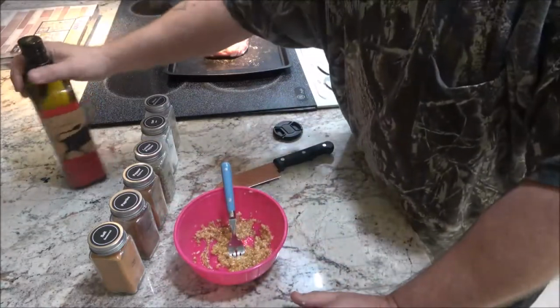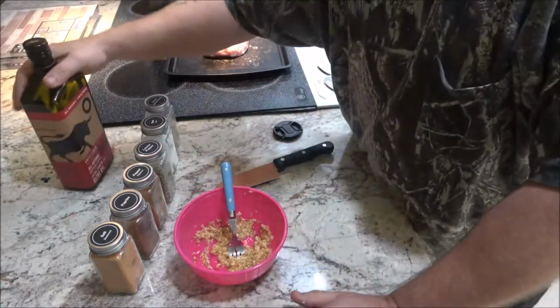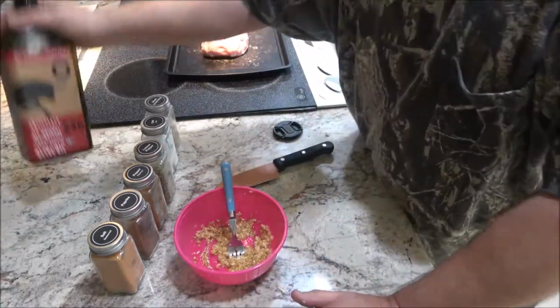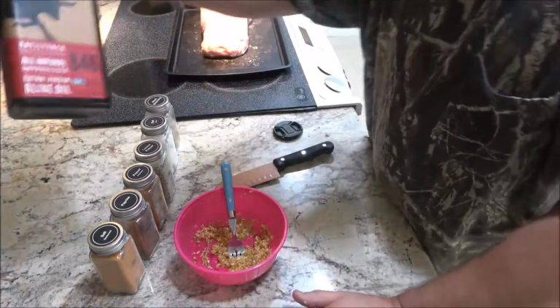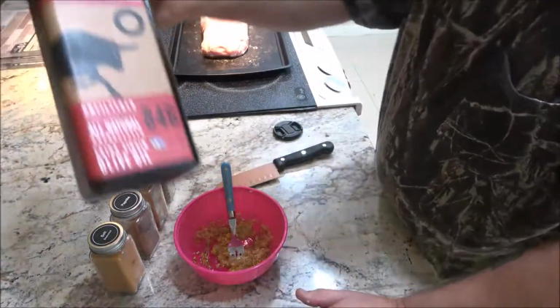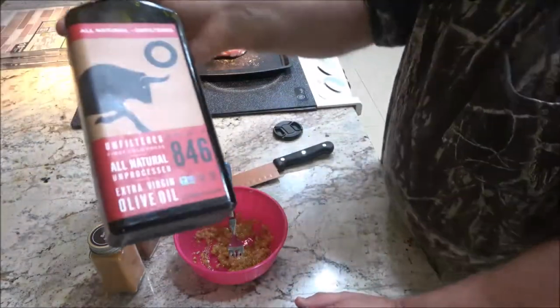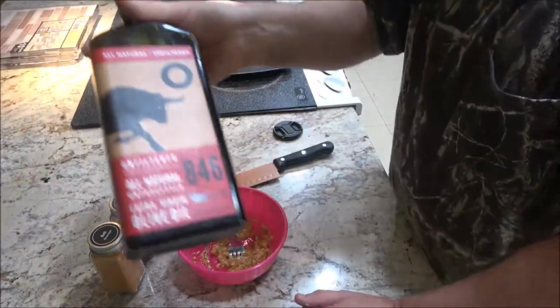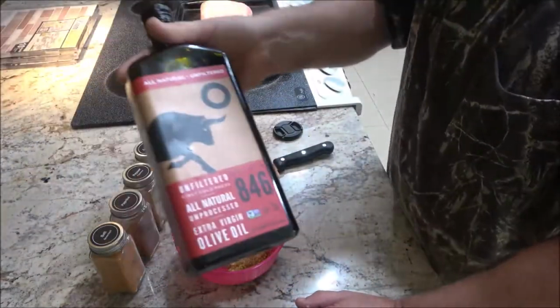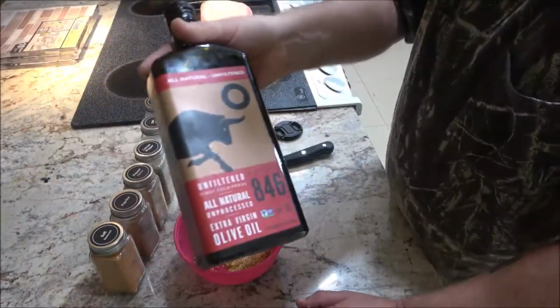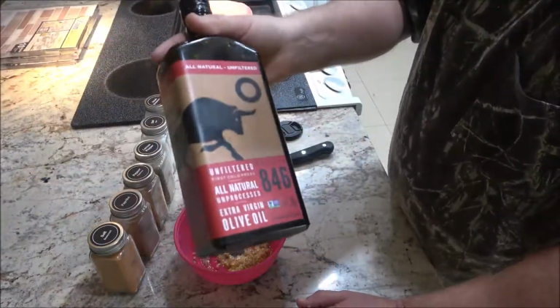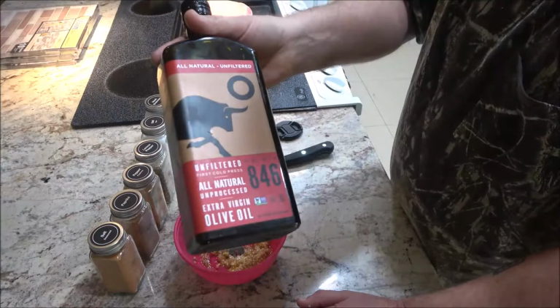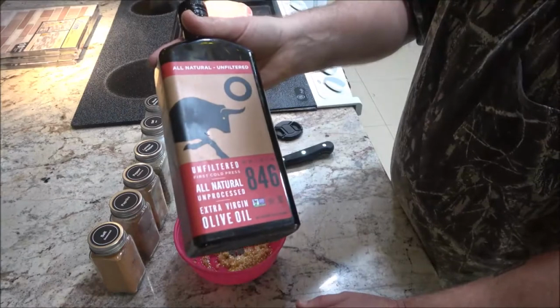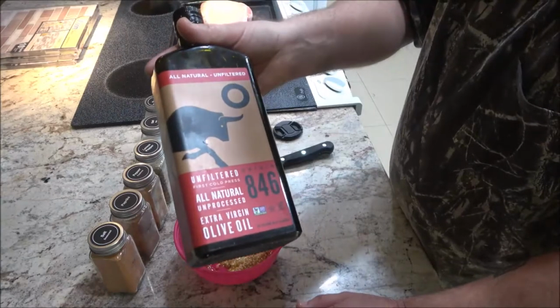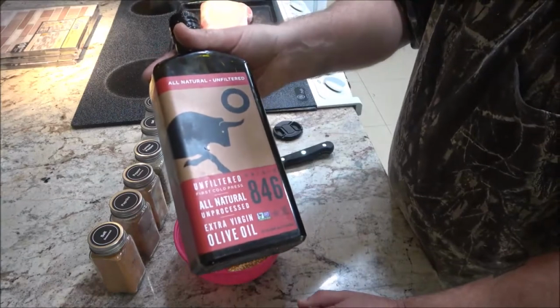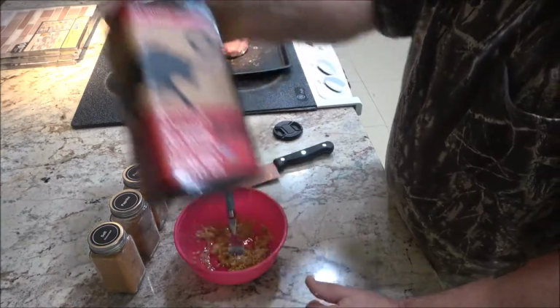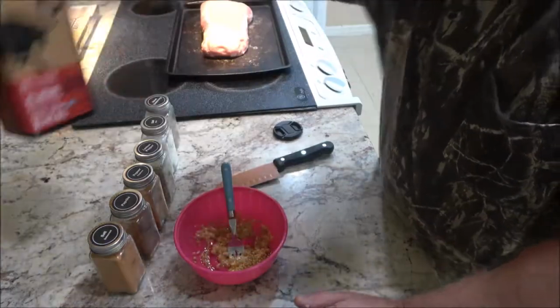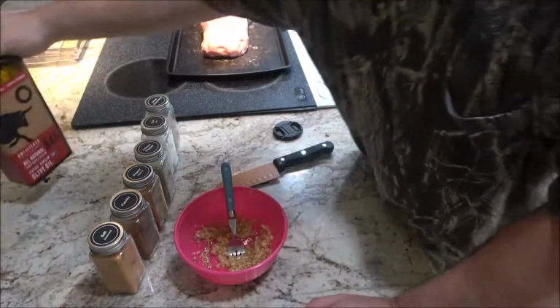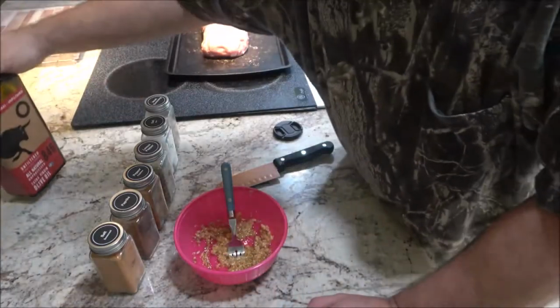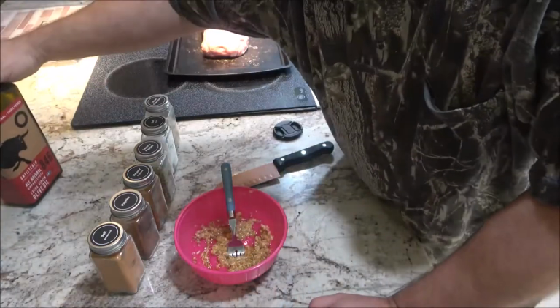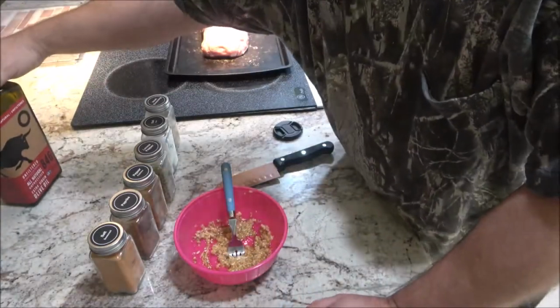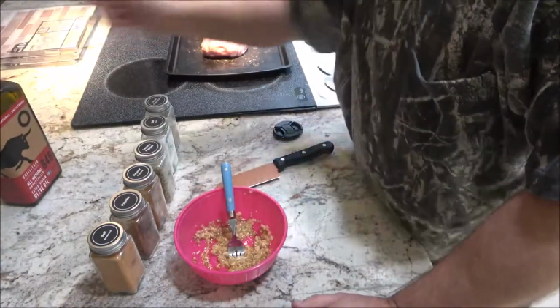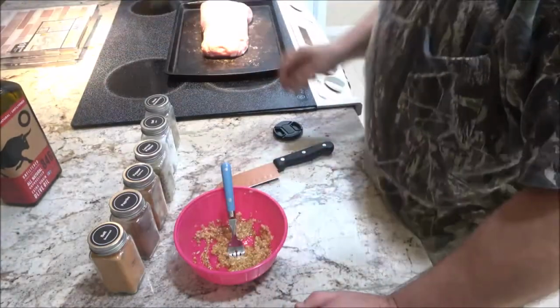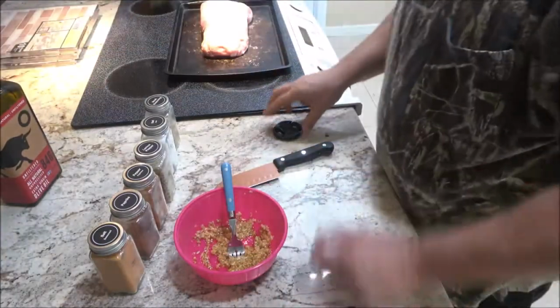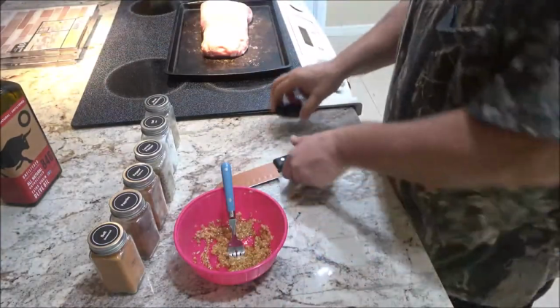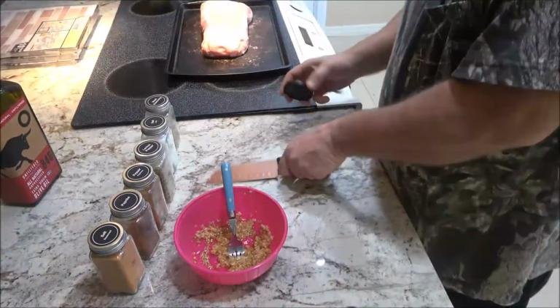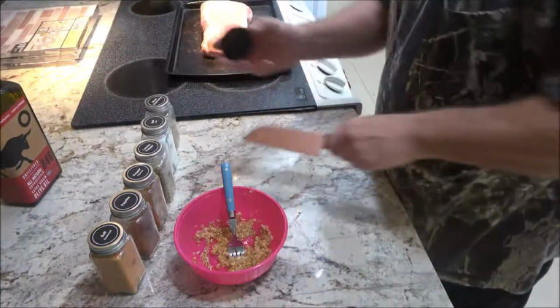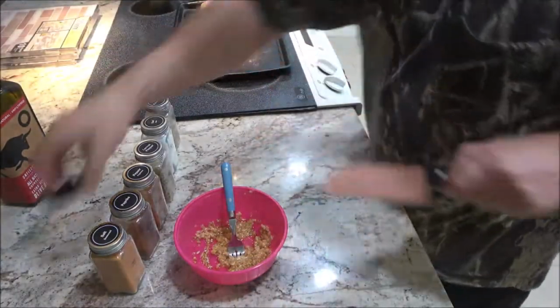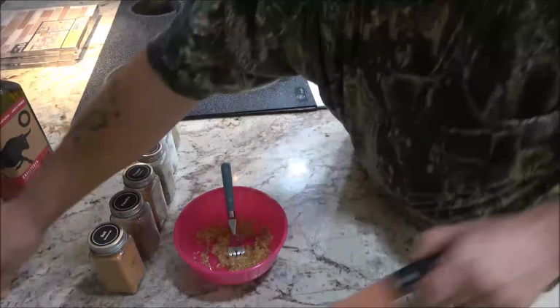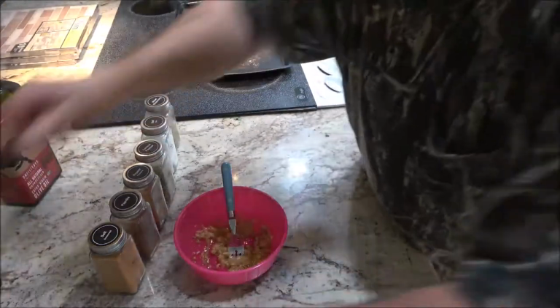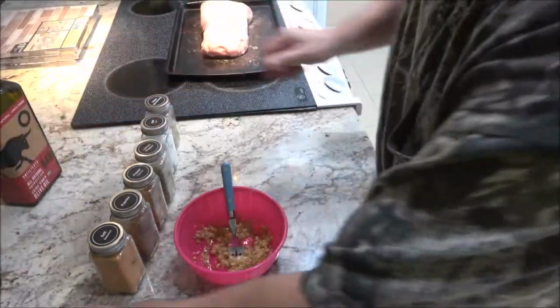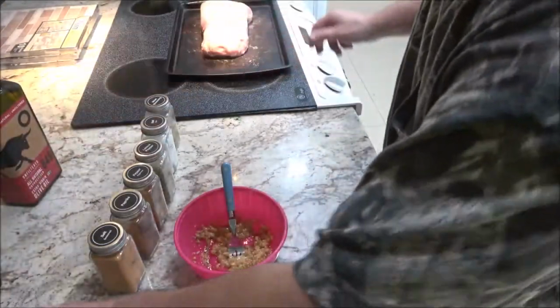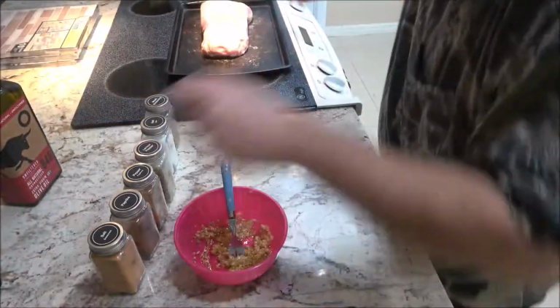This is stuff I use for Monkey and her mom because it's supposed to be really healthy. Let me move this out of the way.